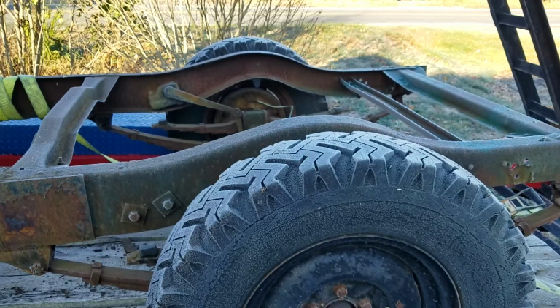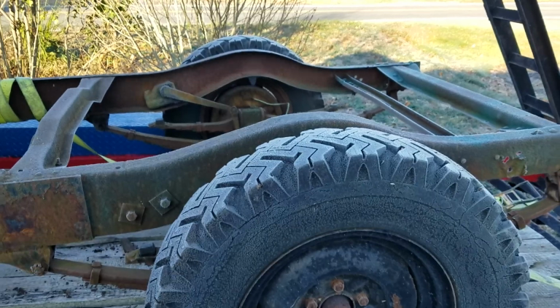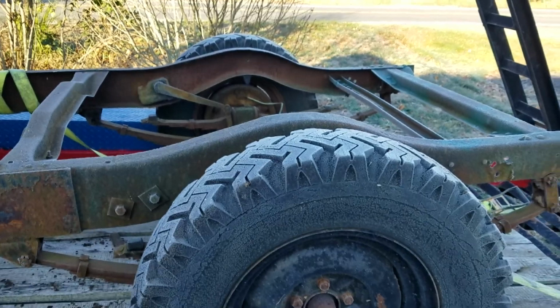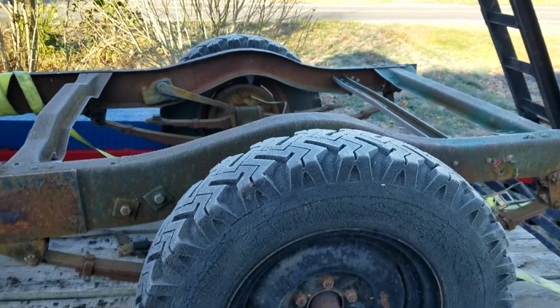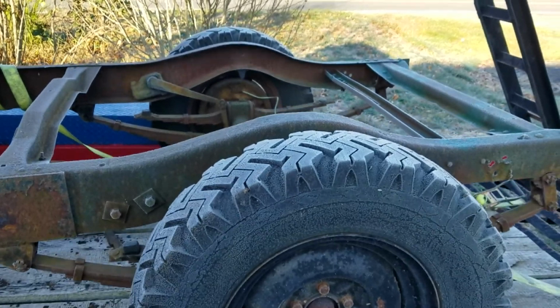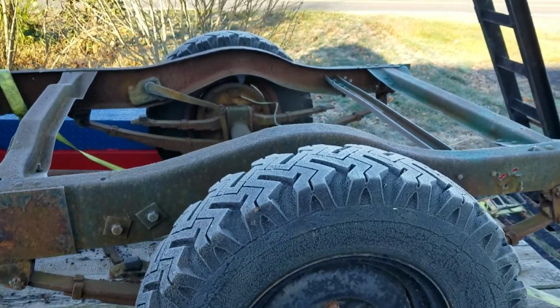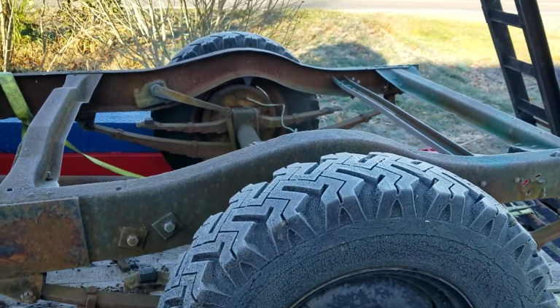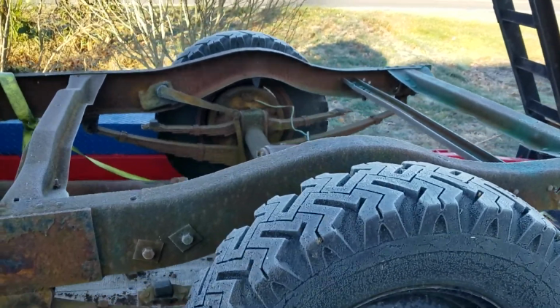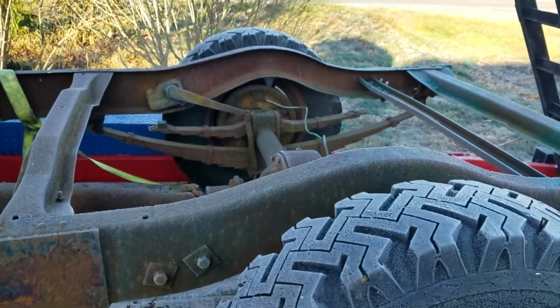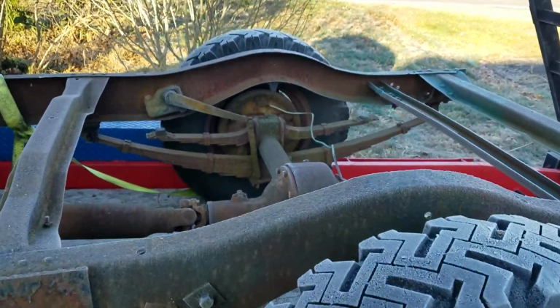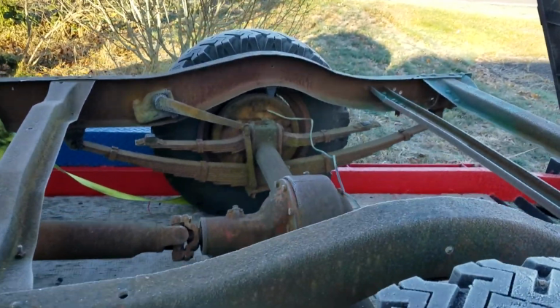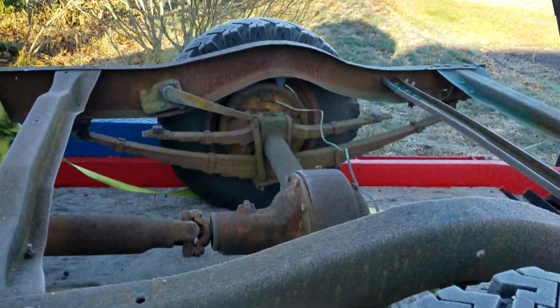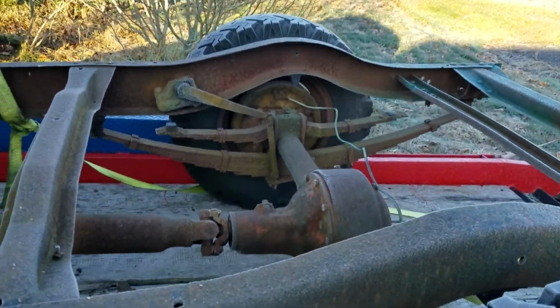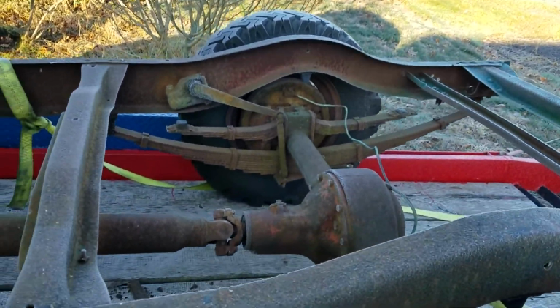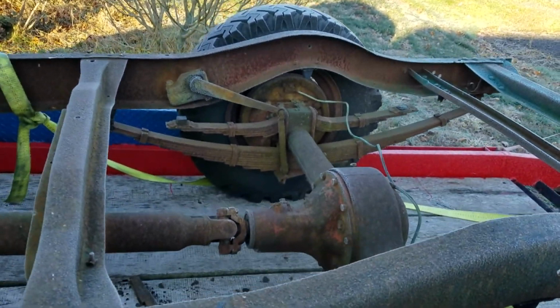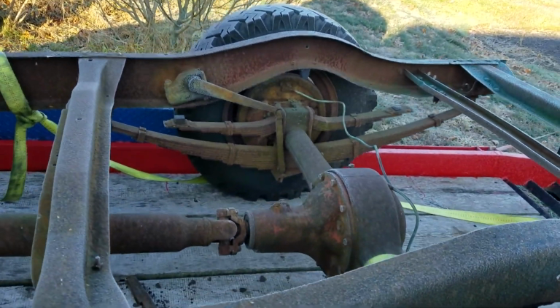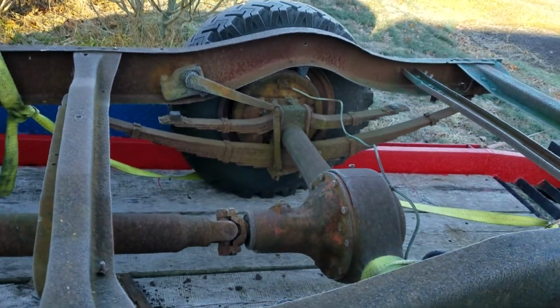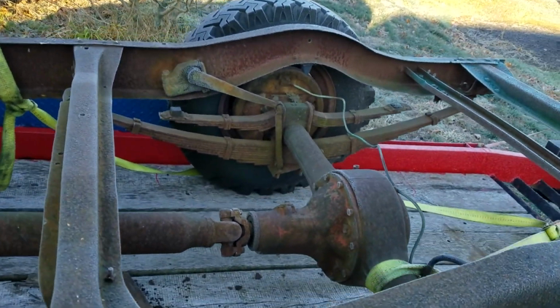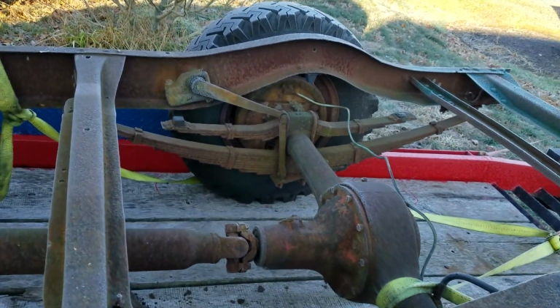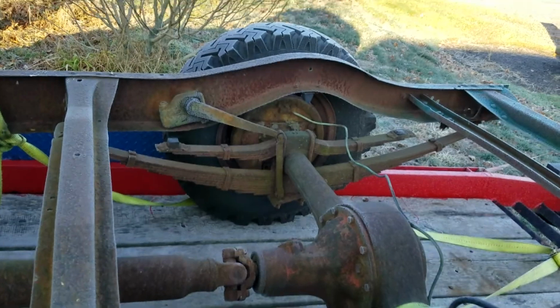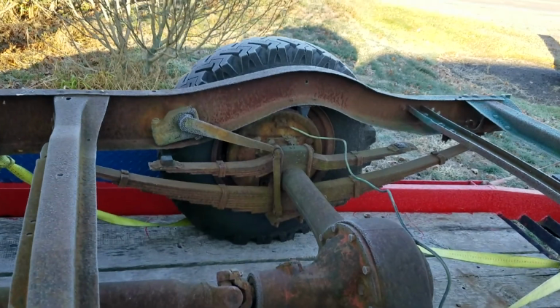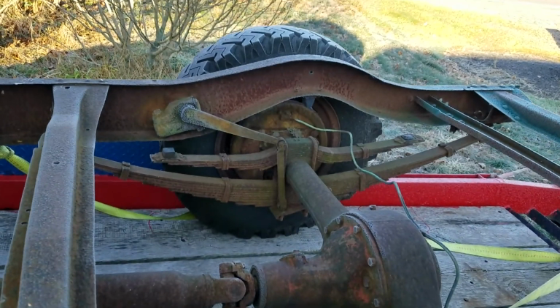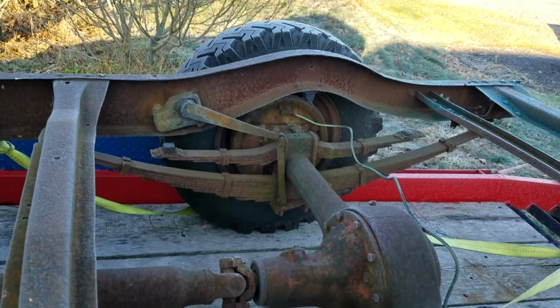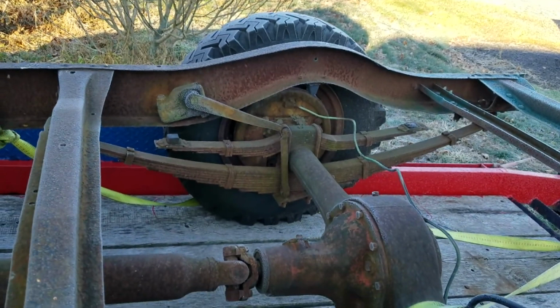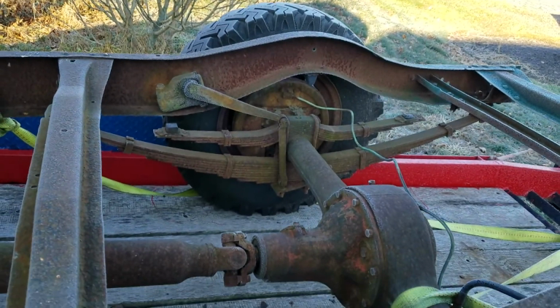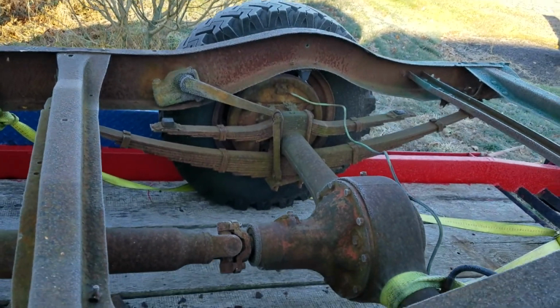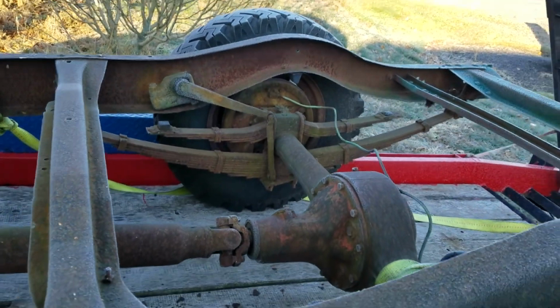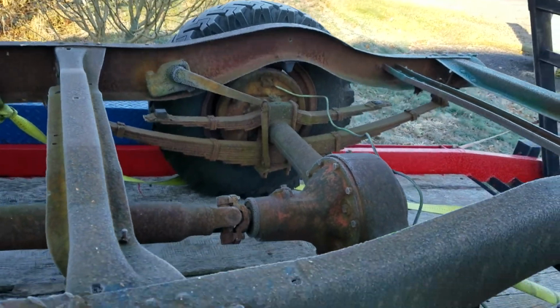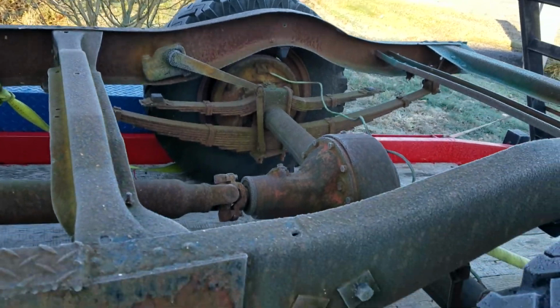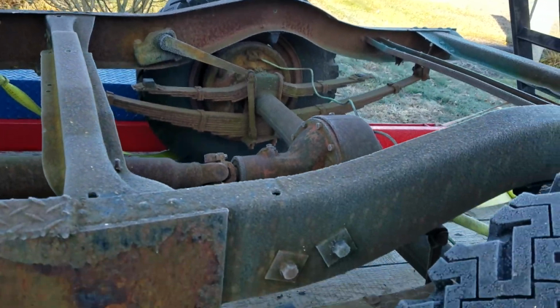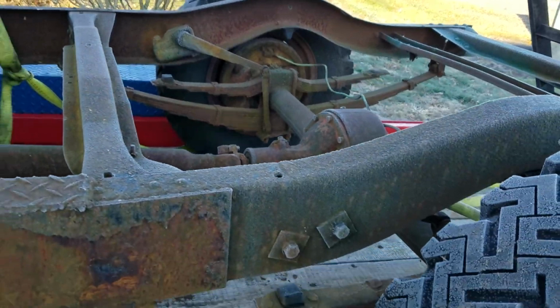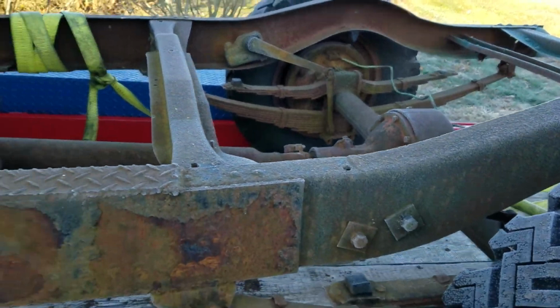Thought you guys might want to take a look at what I've got here from this old KB2. The rear suspension seems to be really good.